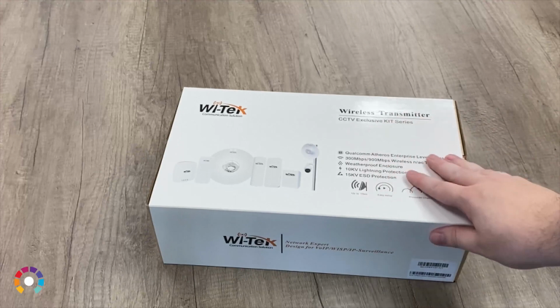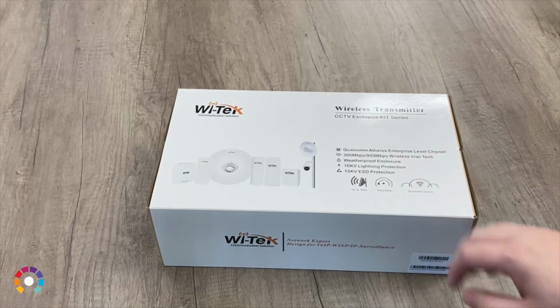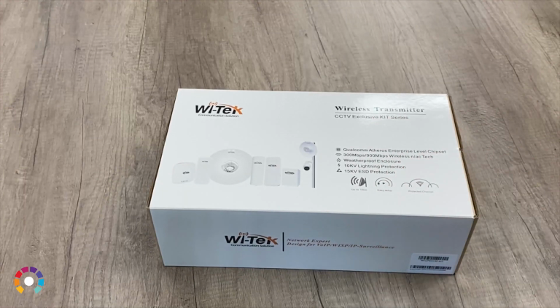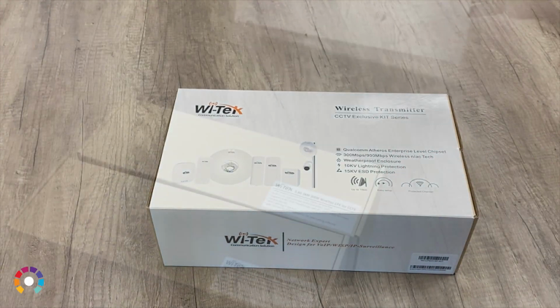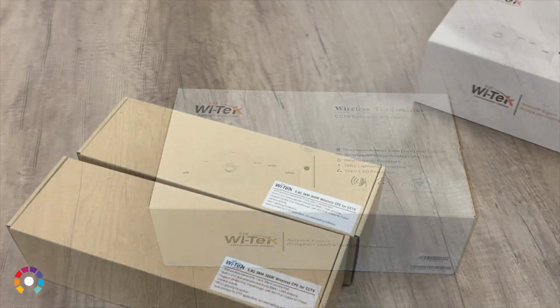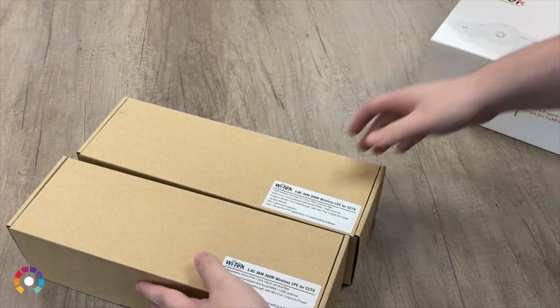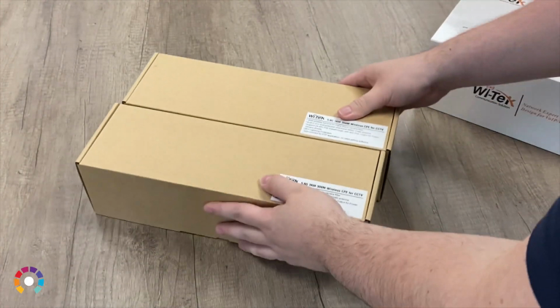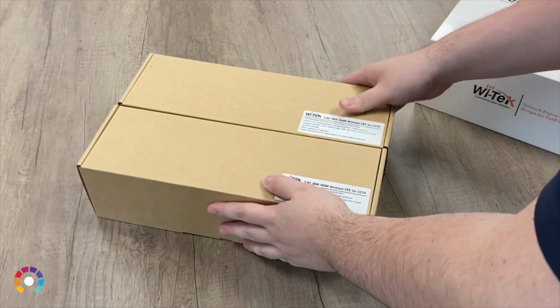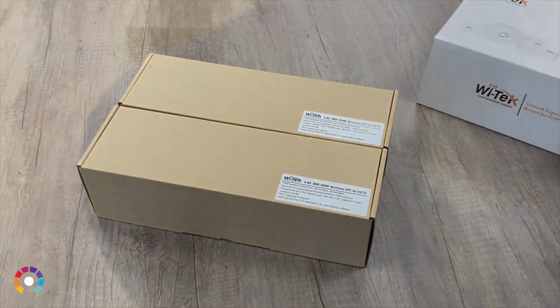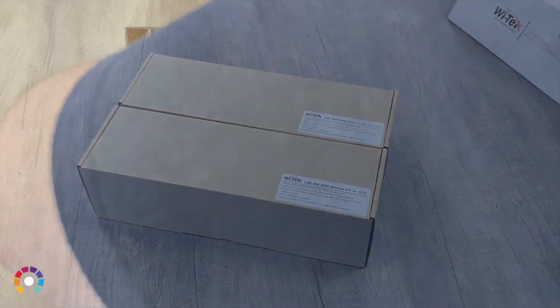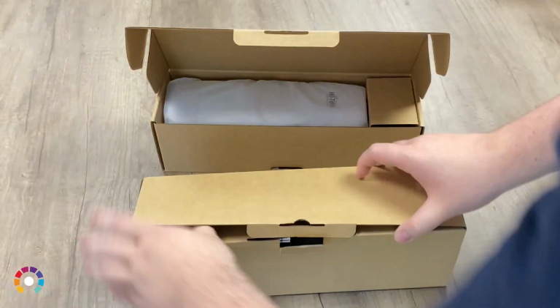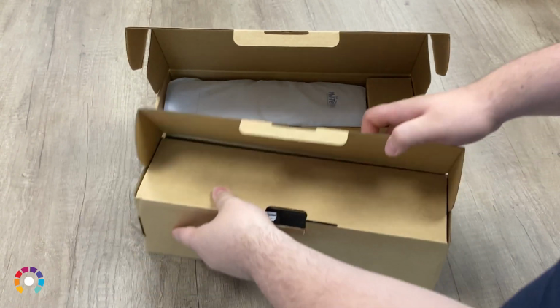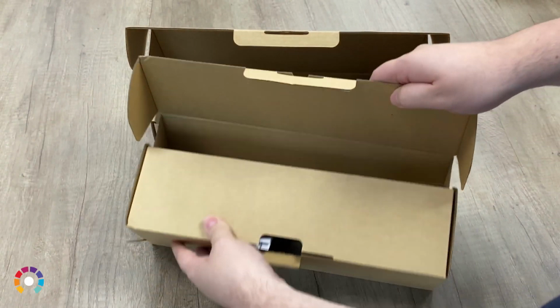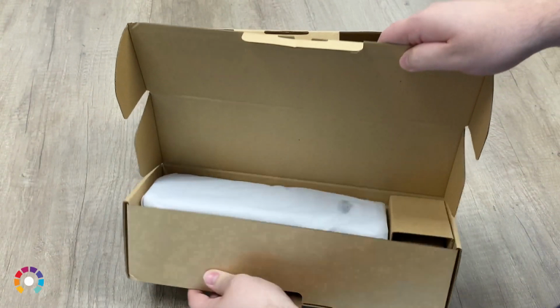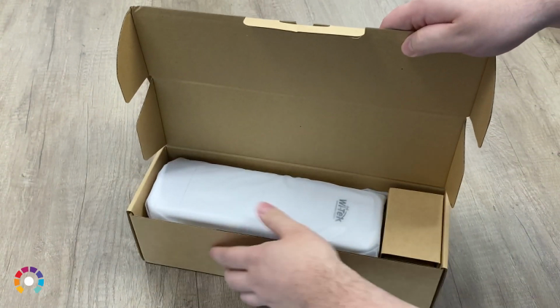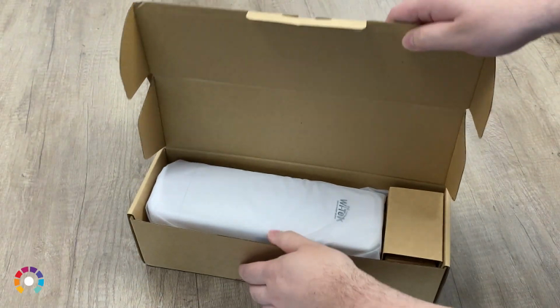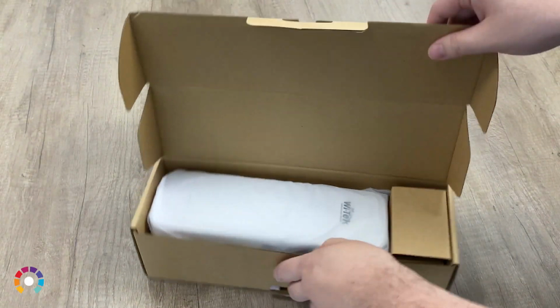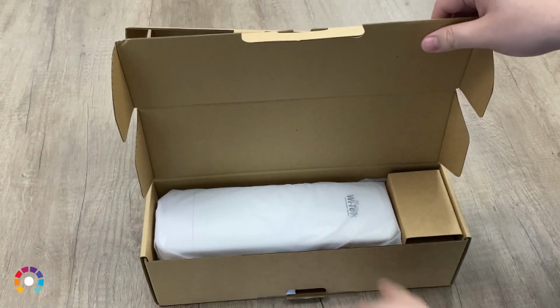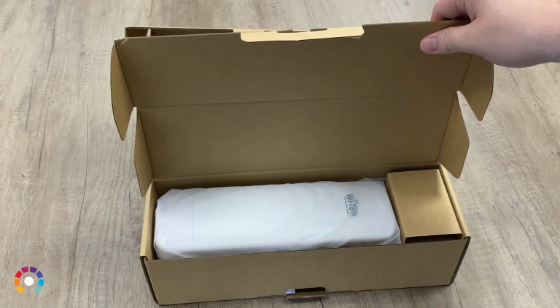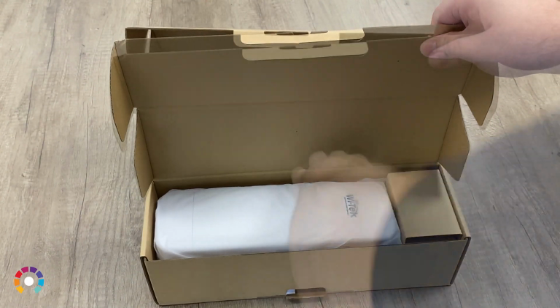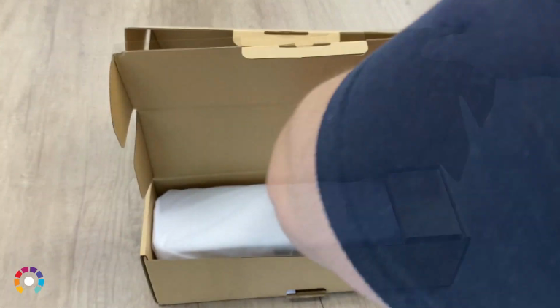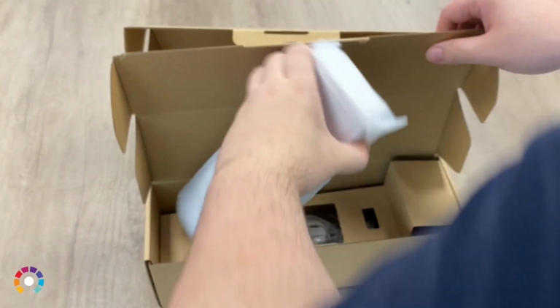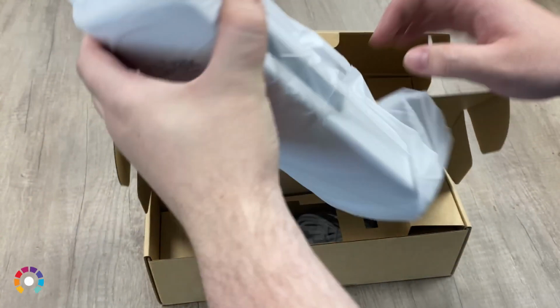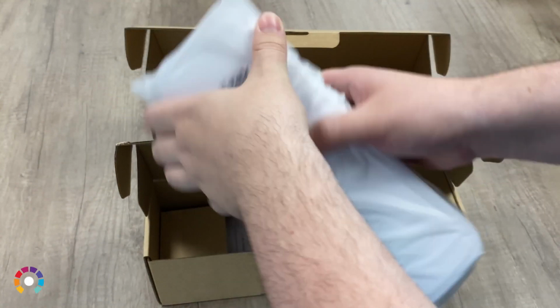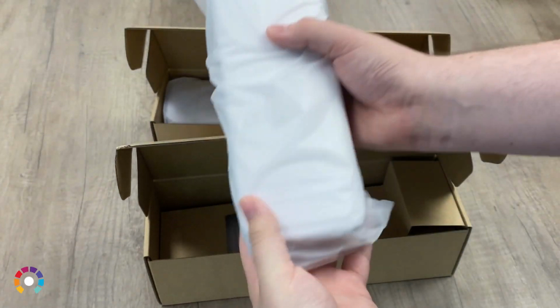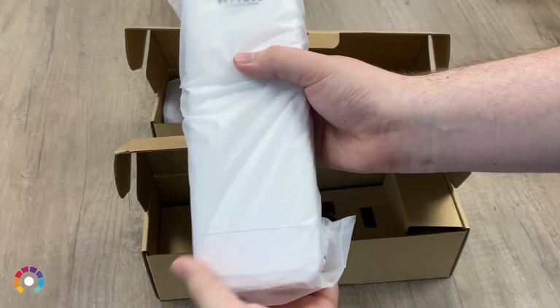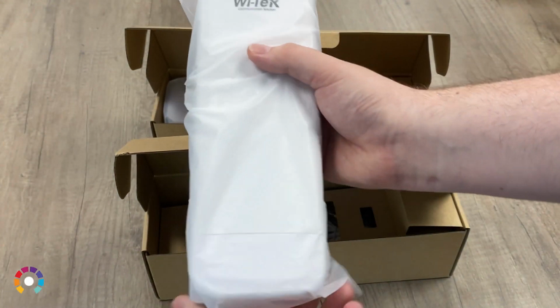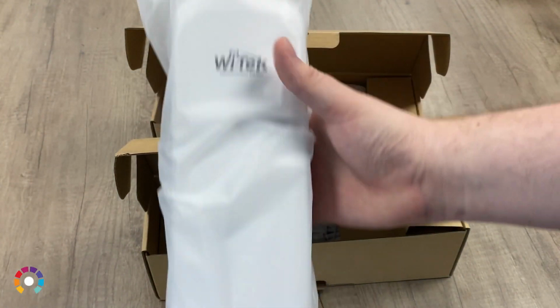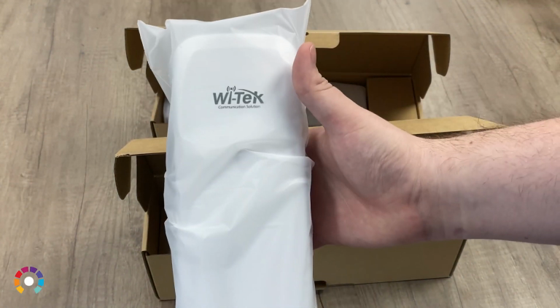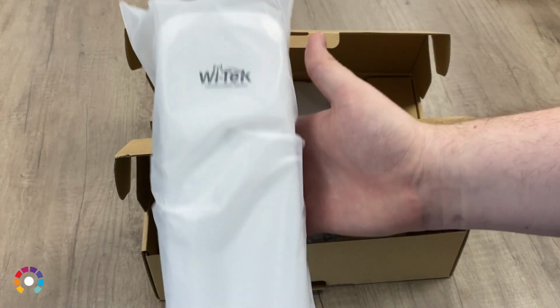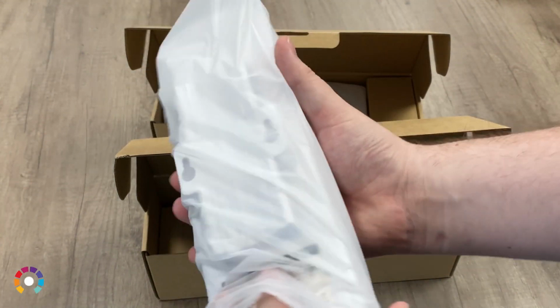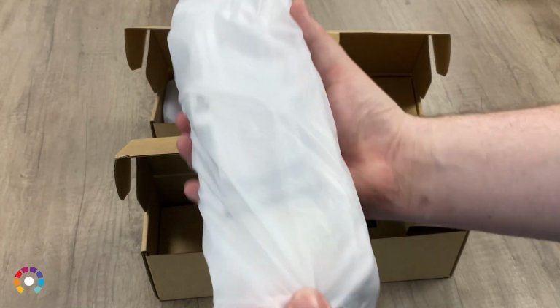Hello everyone, I'll be doing the unboxing for the Witek CPE 513P kit here. This is the 300 megabits point-to-point access bridge from Witek. What I'll be doing is unboxing it and showing you what you get inside.